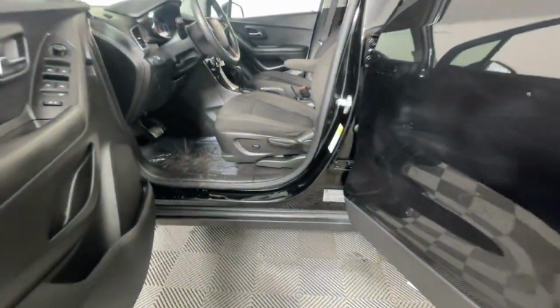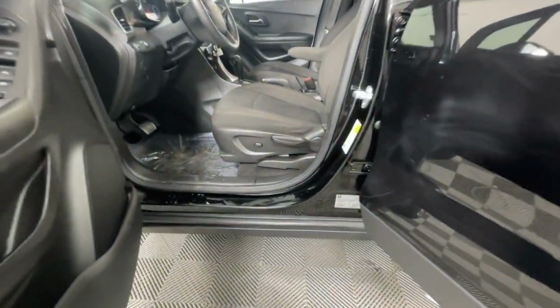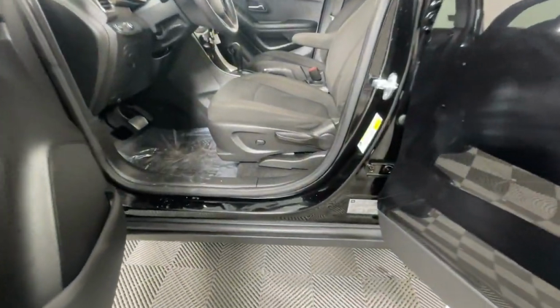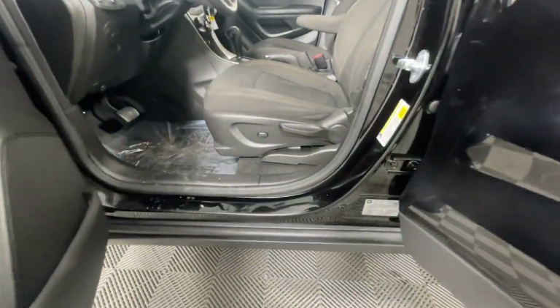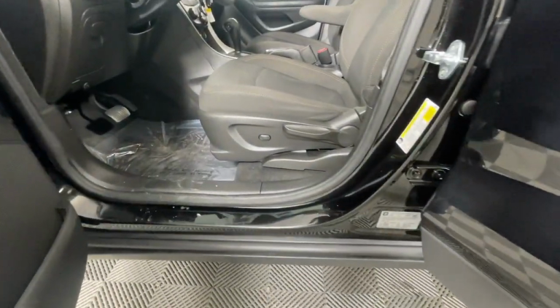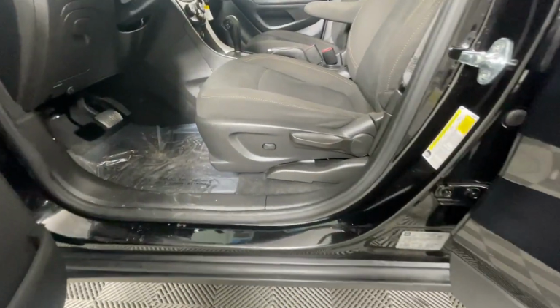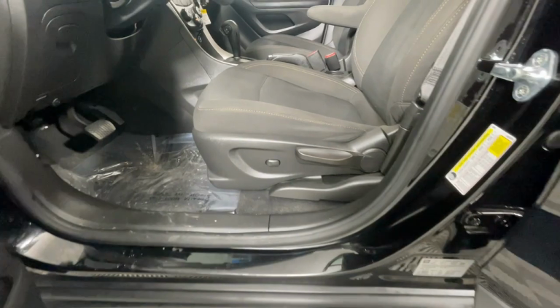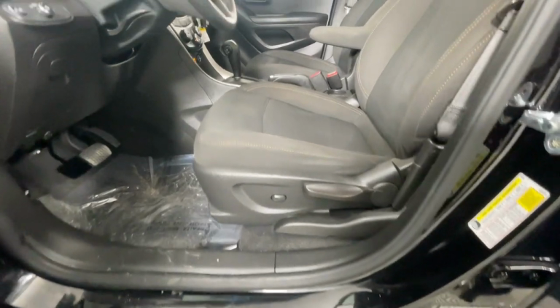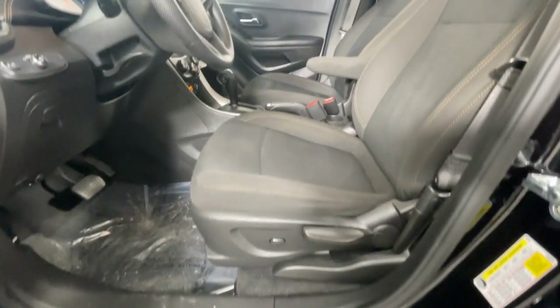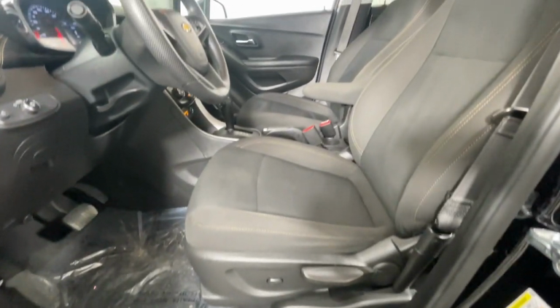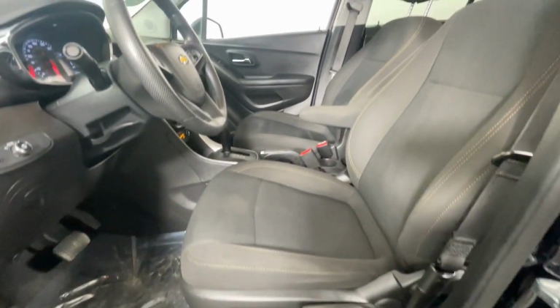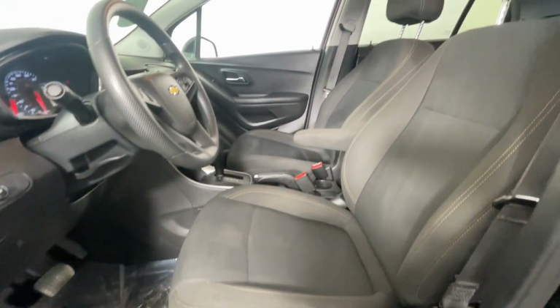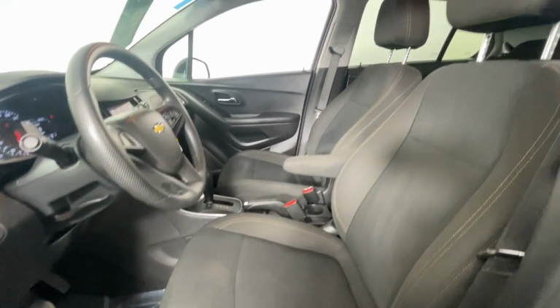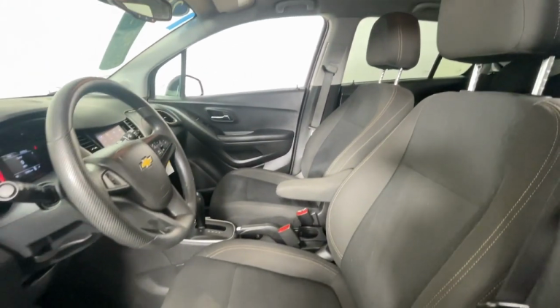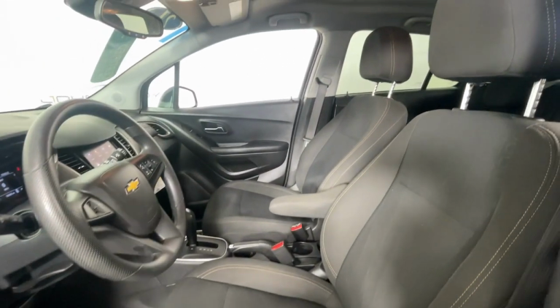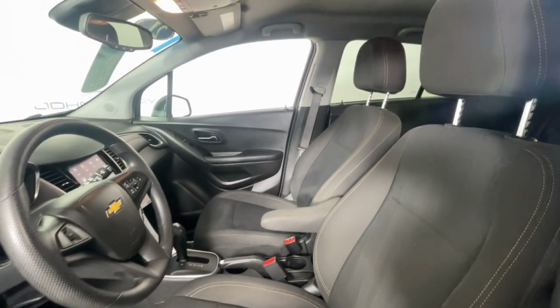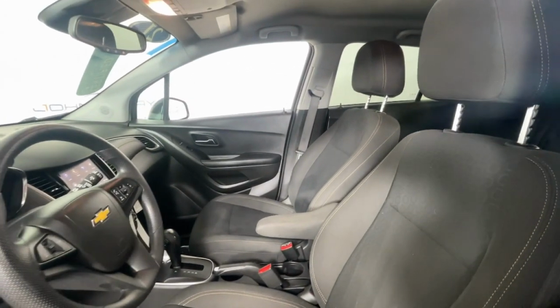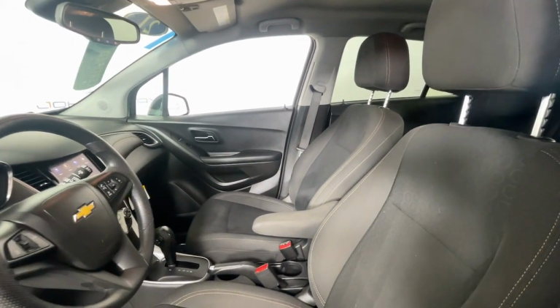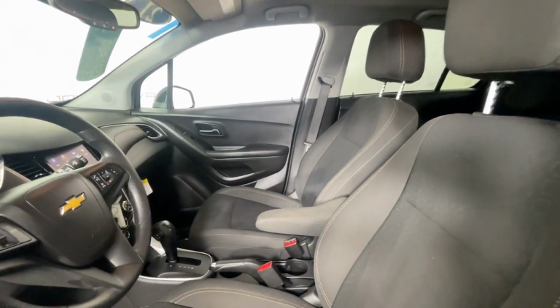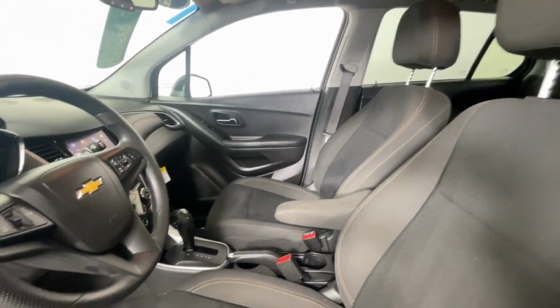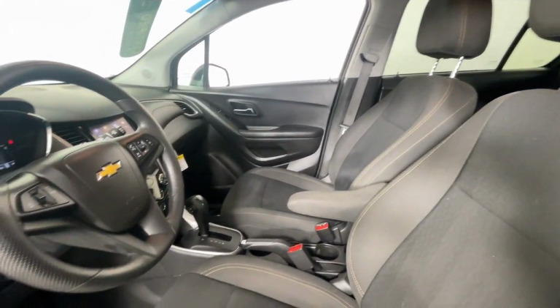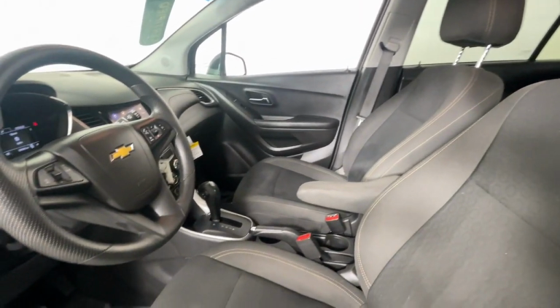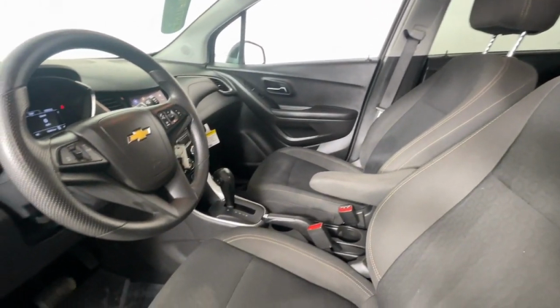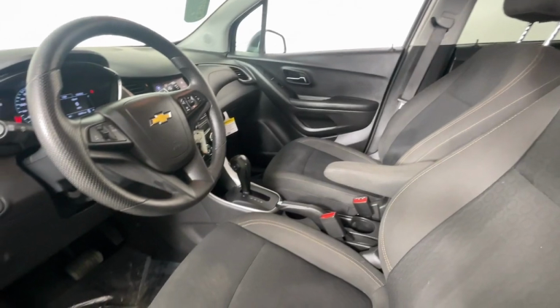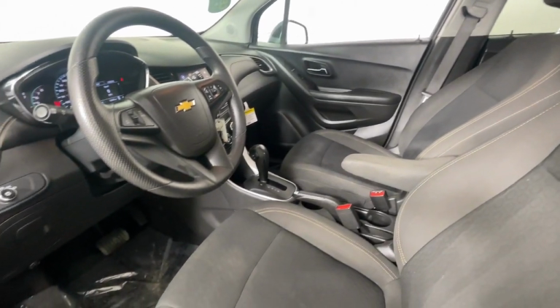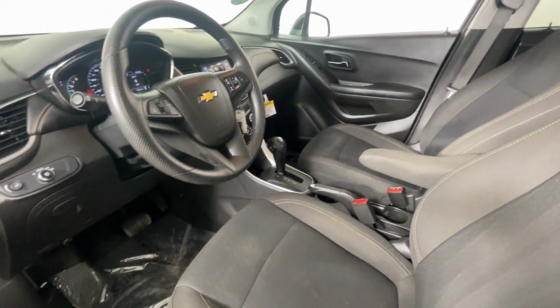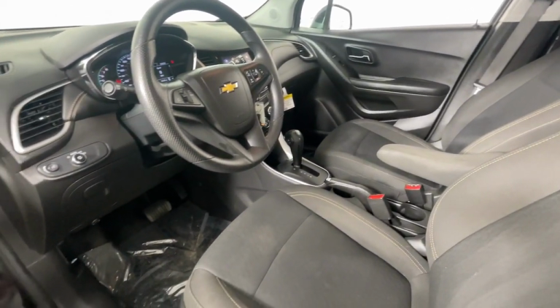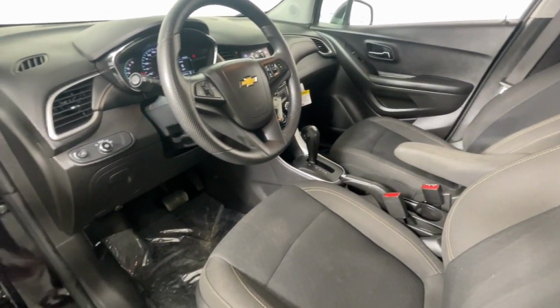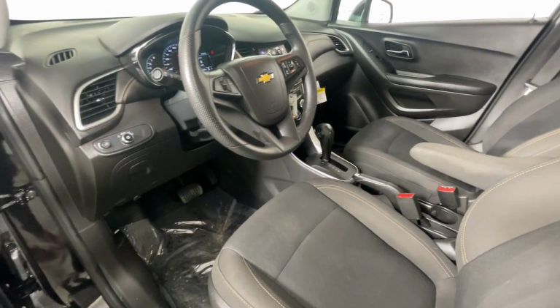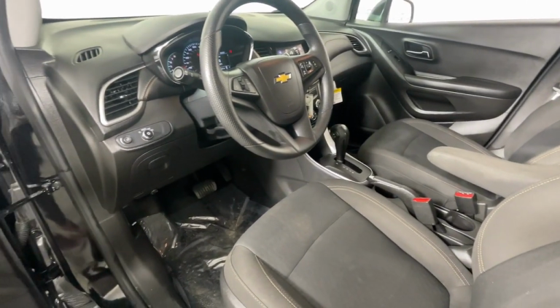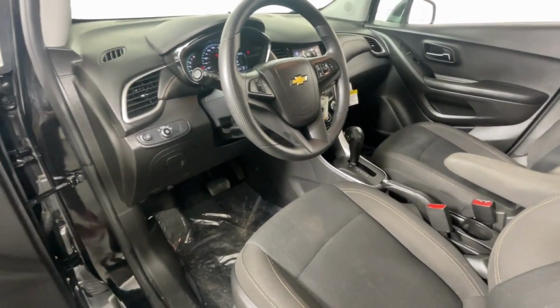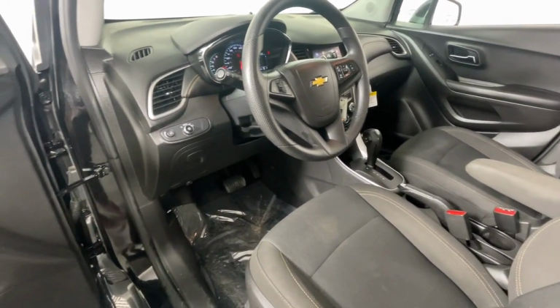Aluminum Wheels, Alarm, Electronic Stability Control, Rear Spoiler. Feel light and nimble in the city-savvy Trax. Come in for a test drive today.